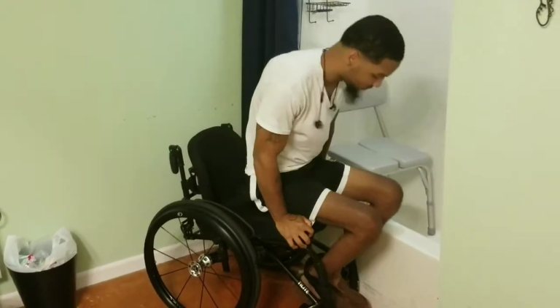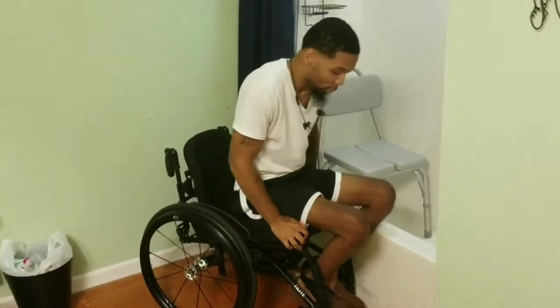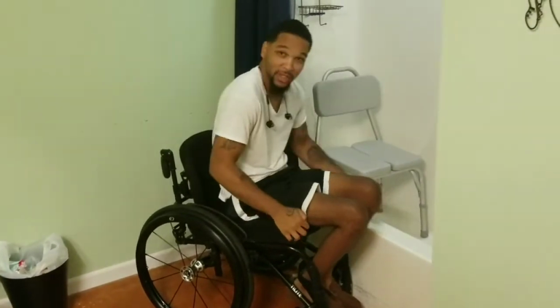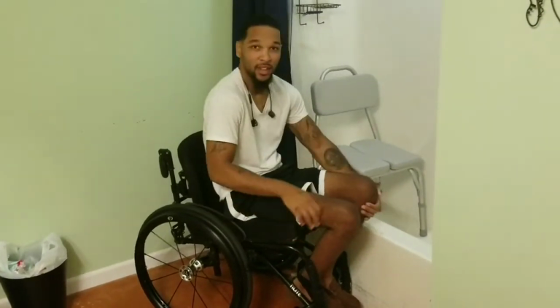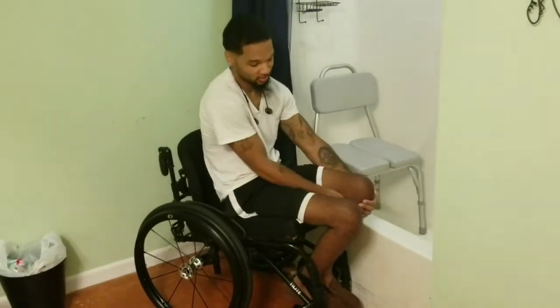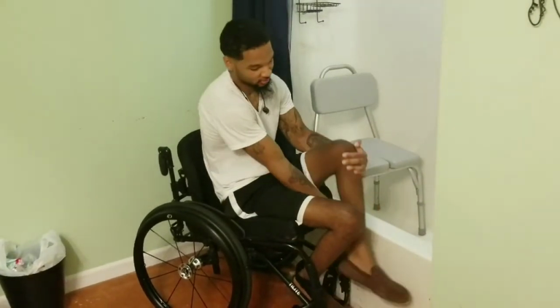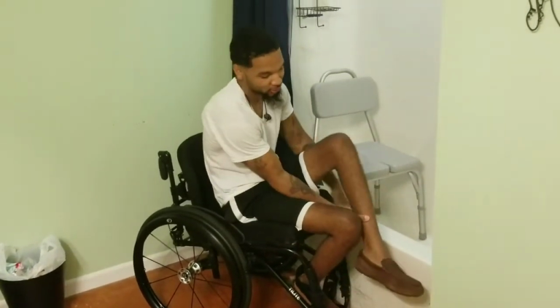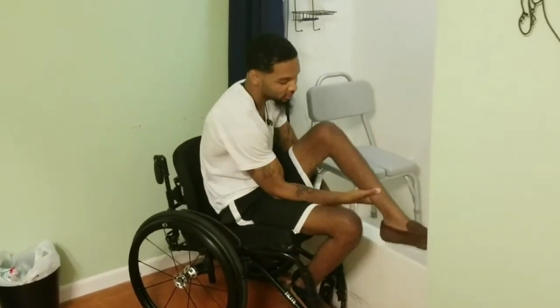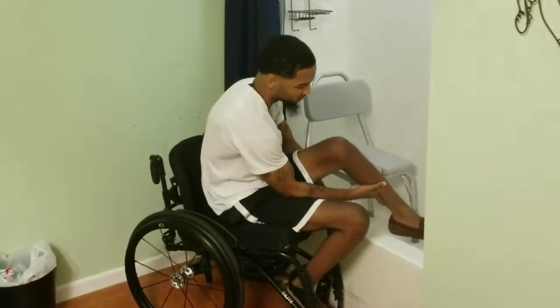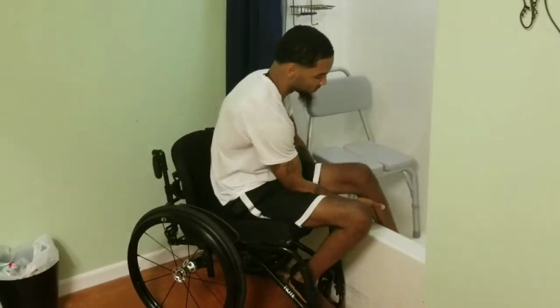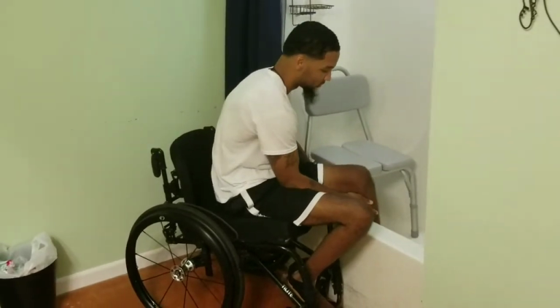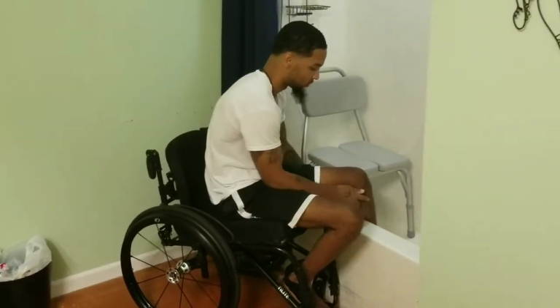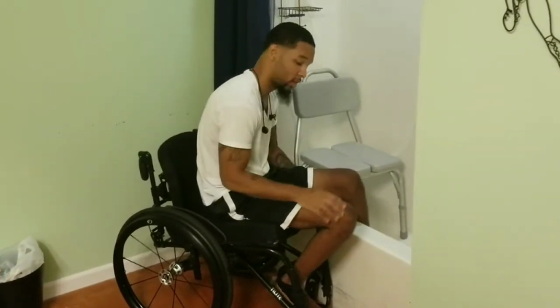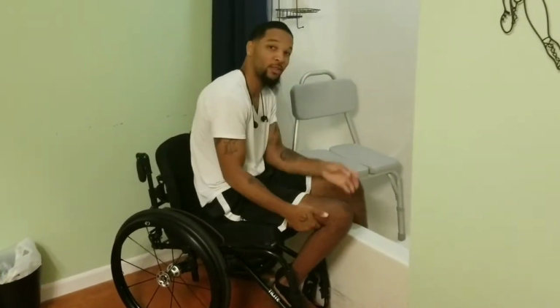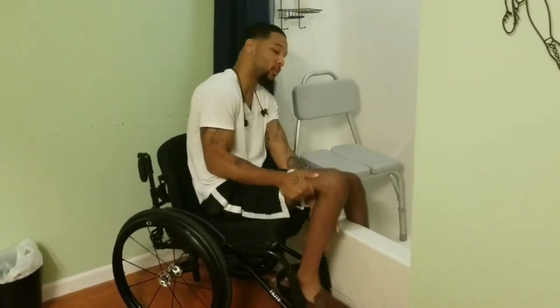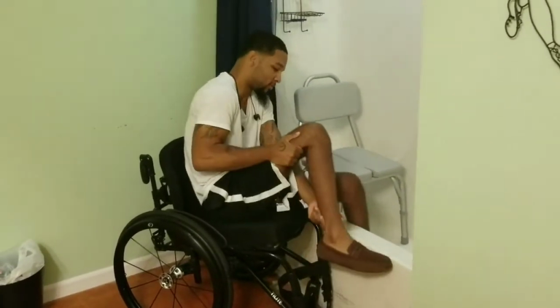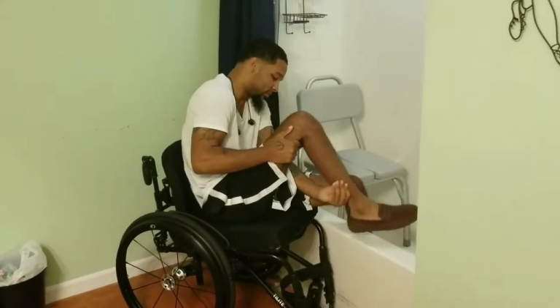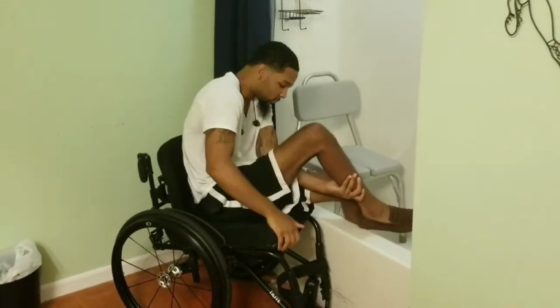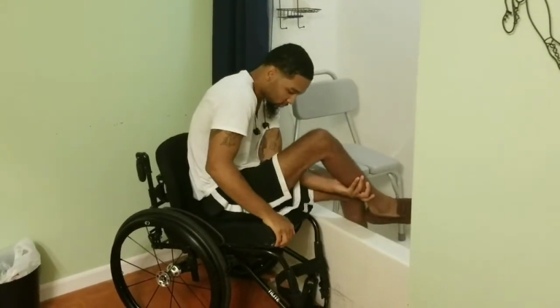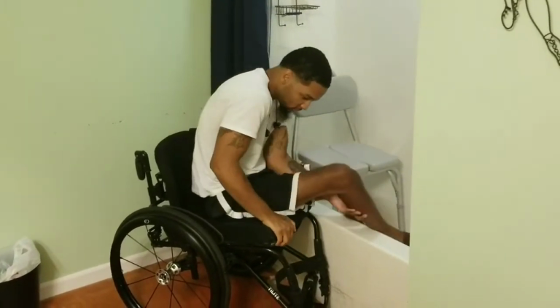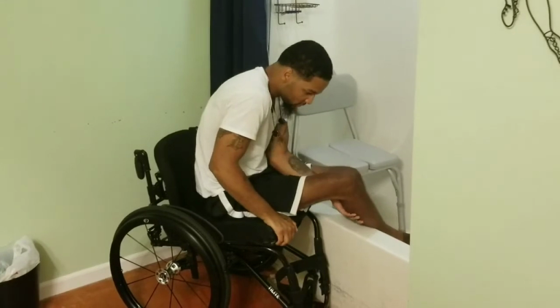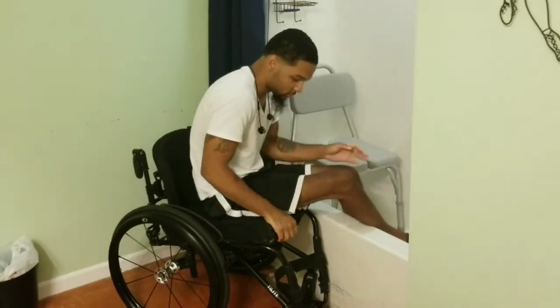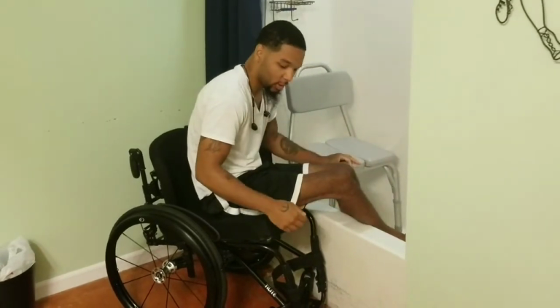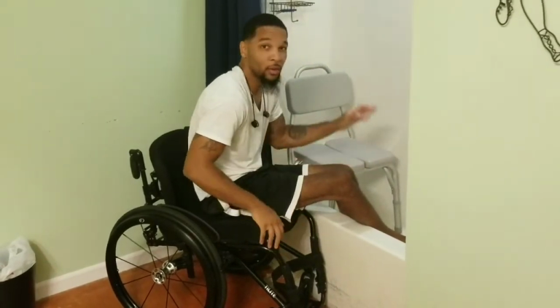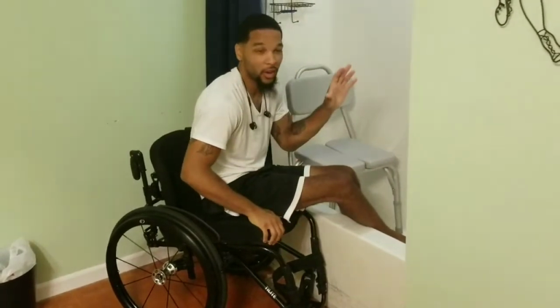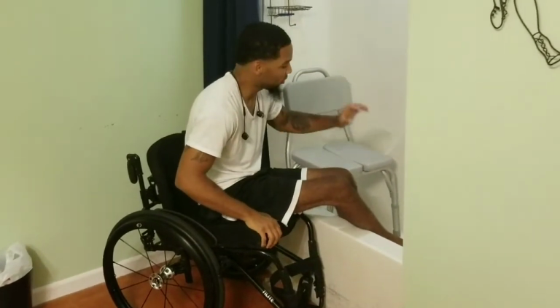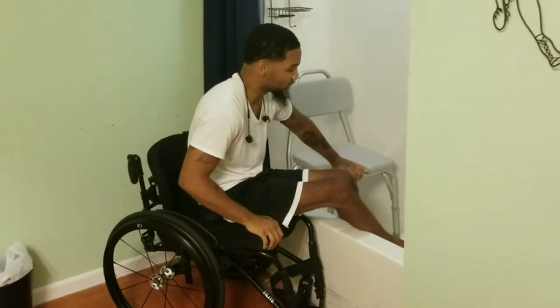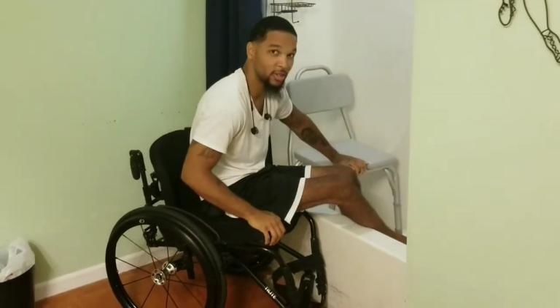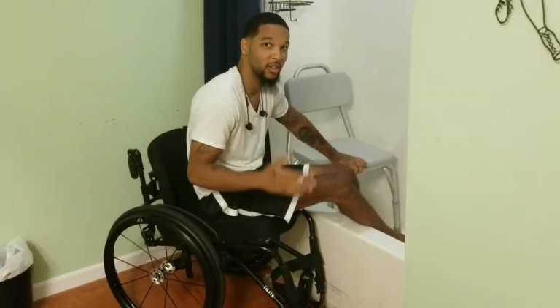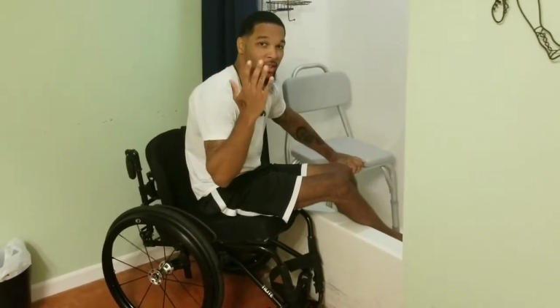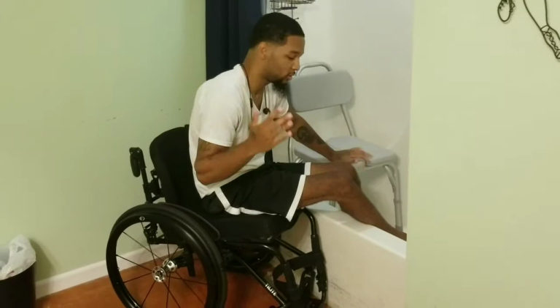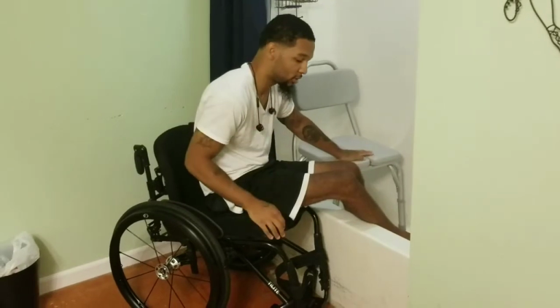One foot at a time. Left foot first, and then right foot. One hand on the shower chair, other hand on the wheelchair.